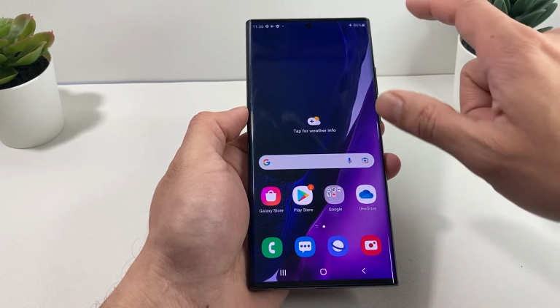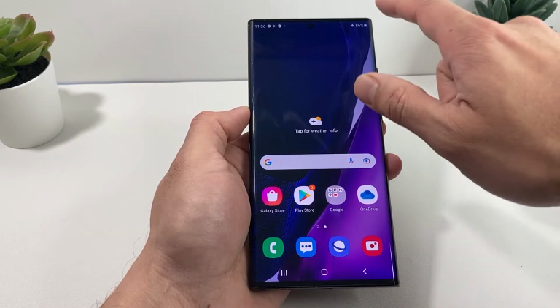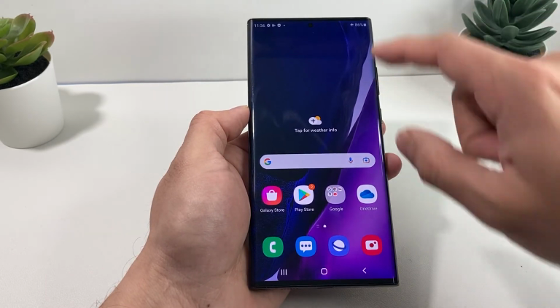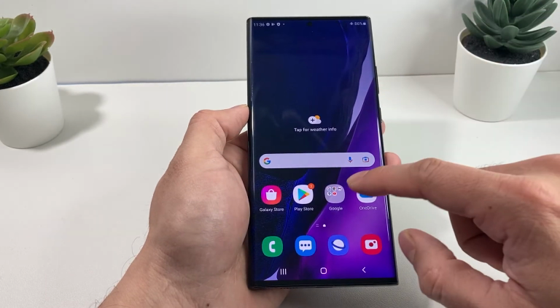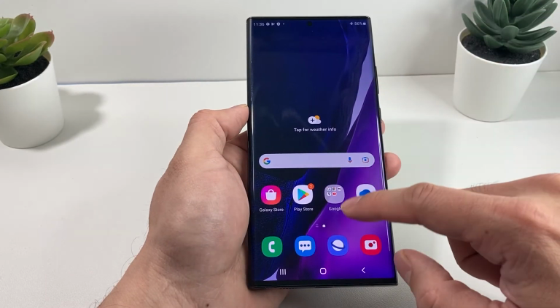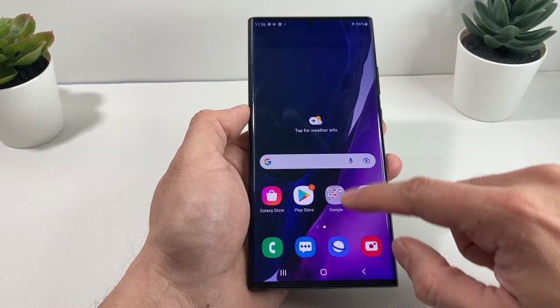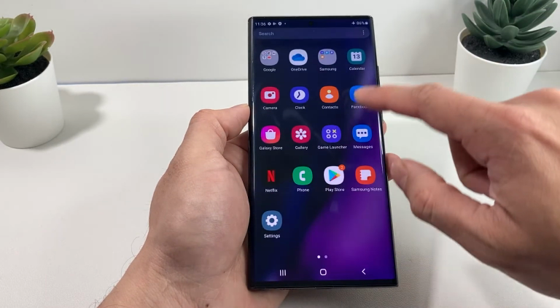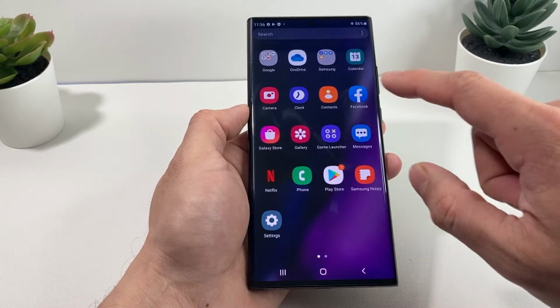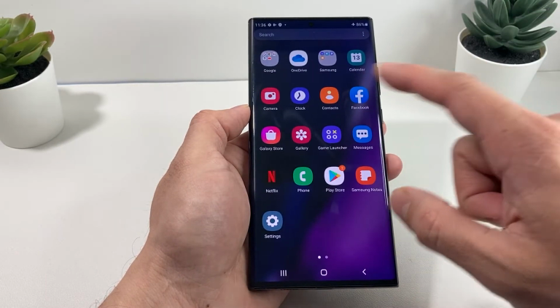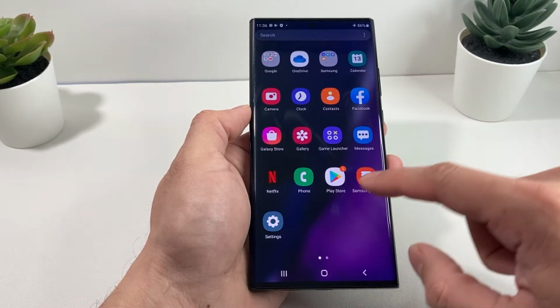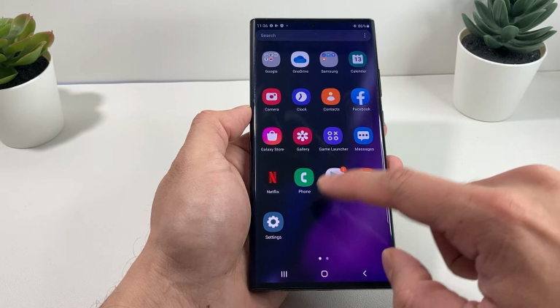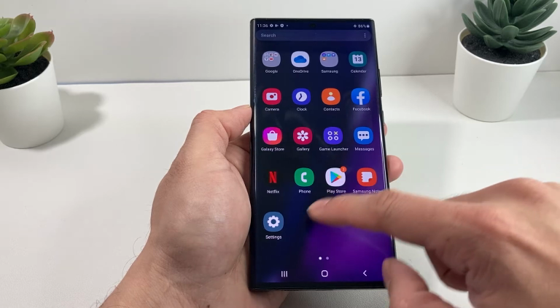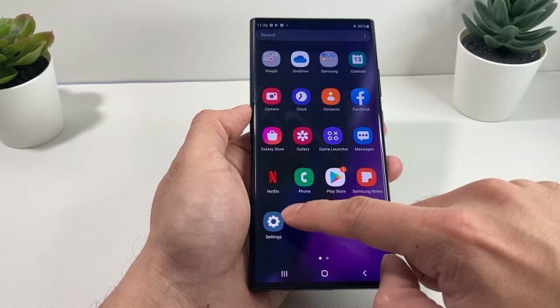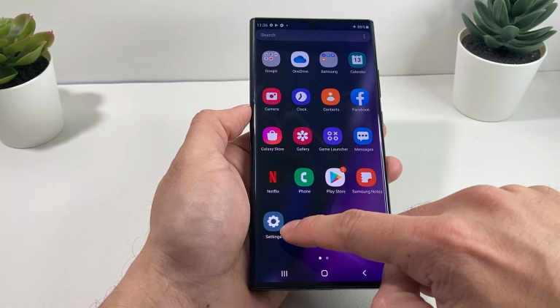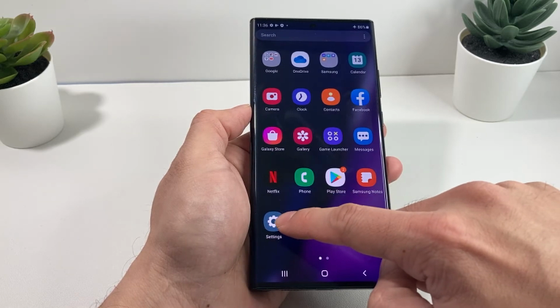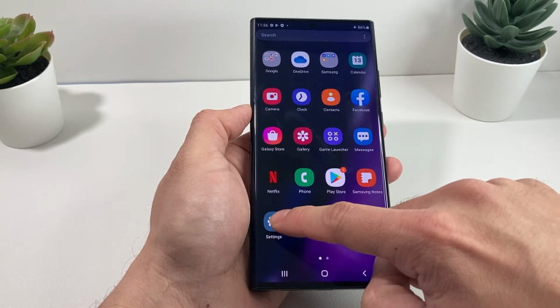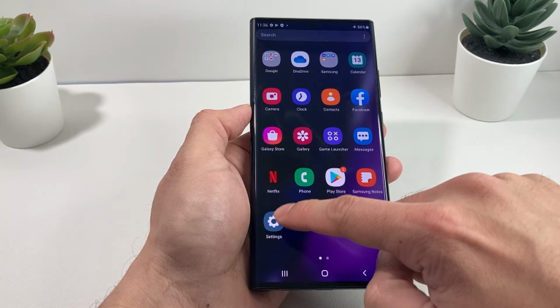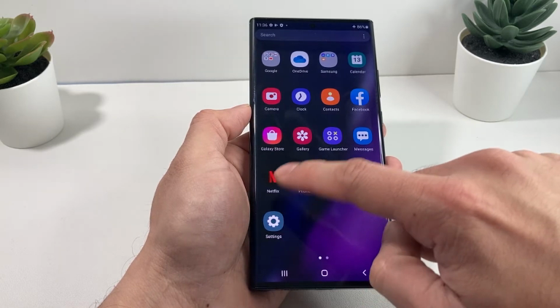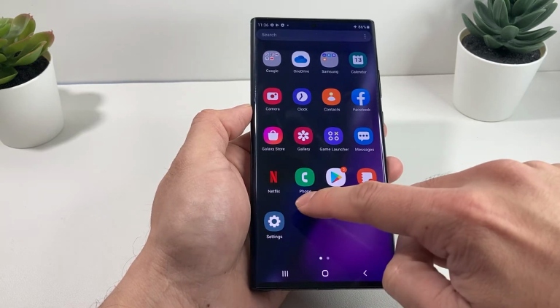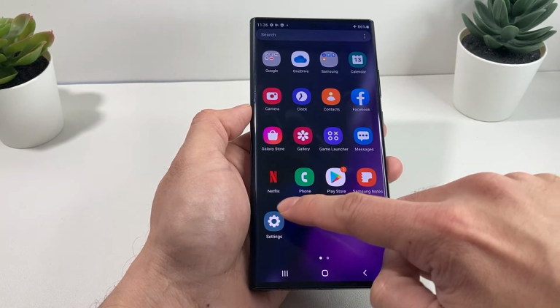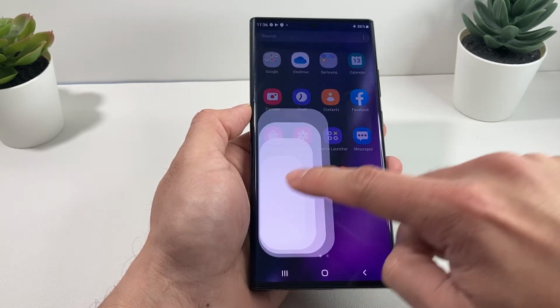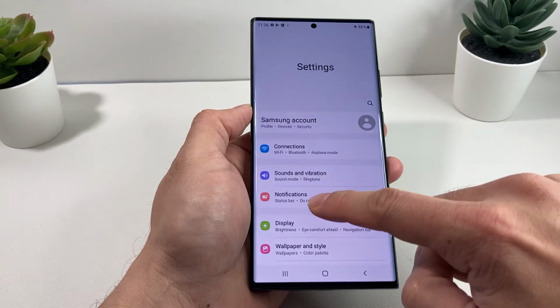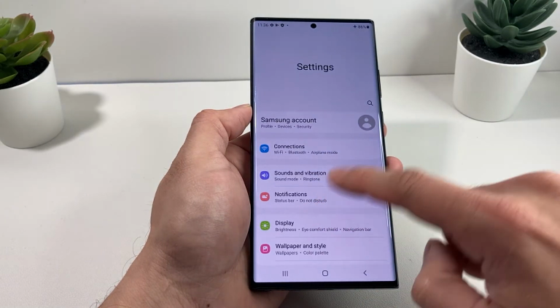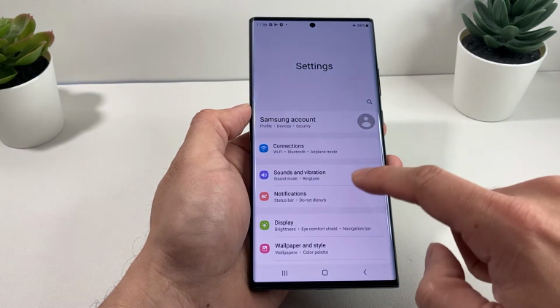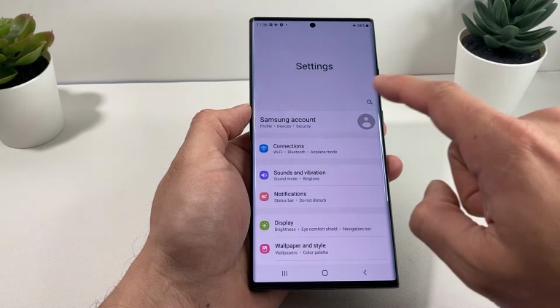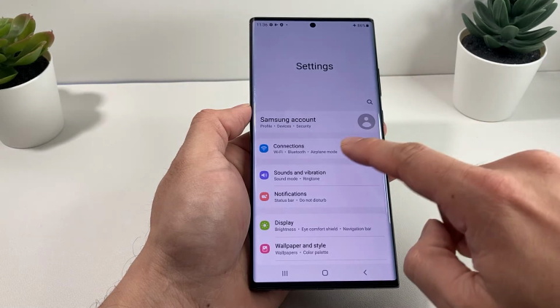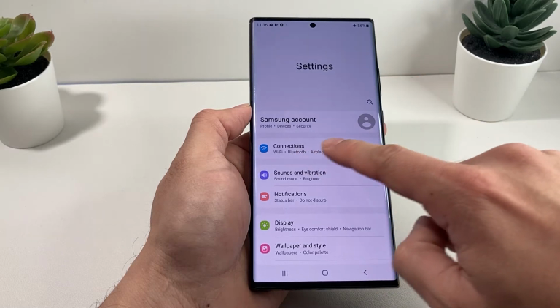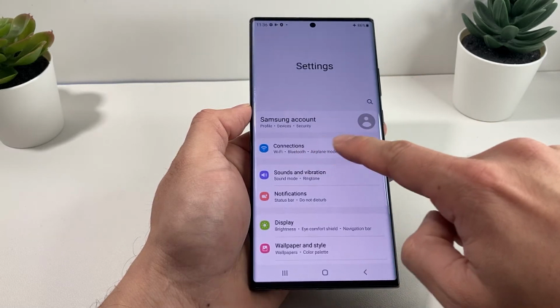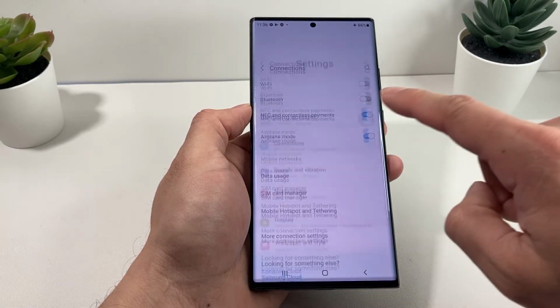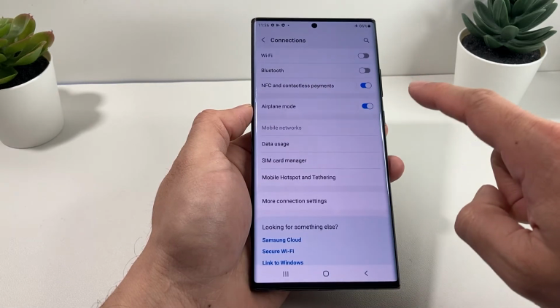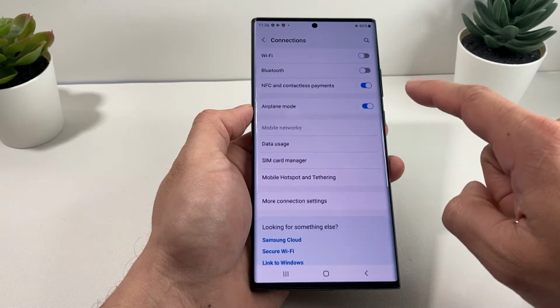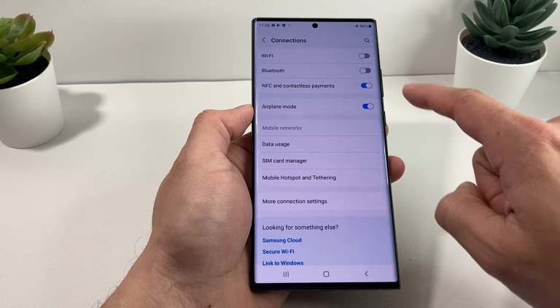First thing you want to do, either go into the menu bar and then find the control for the settings. You're going to click on the settings and then go to Connections. And then once you go to Connections,